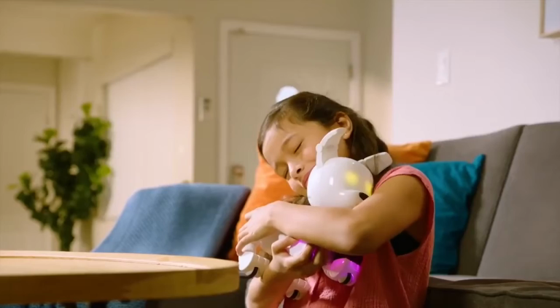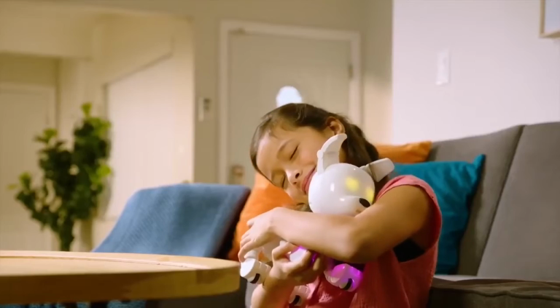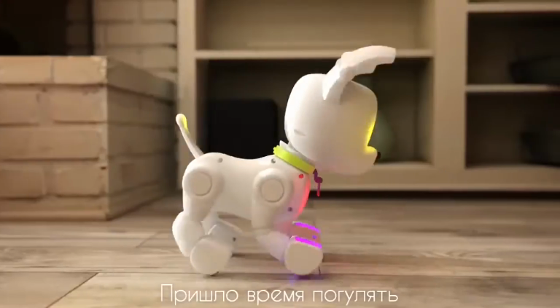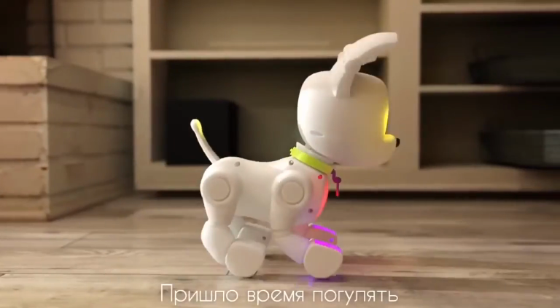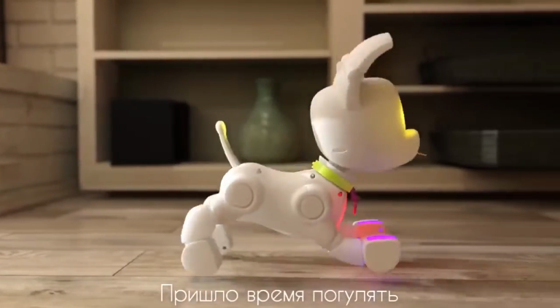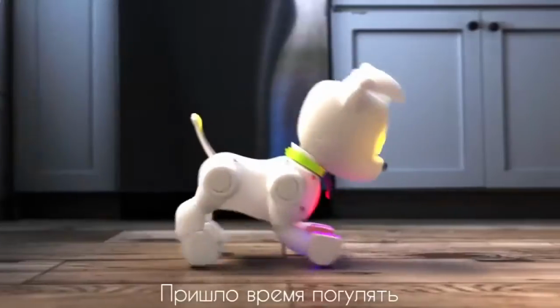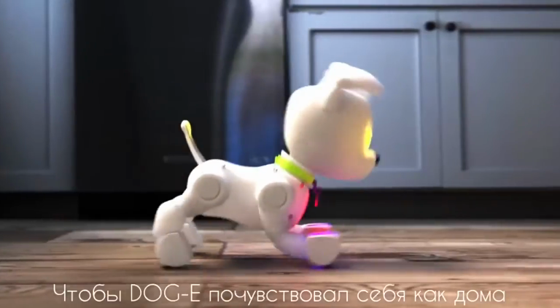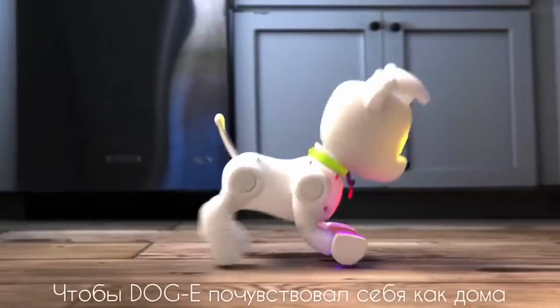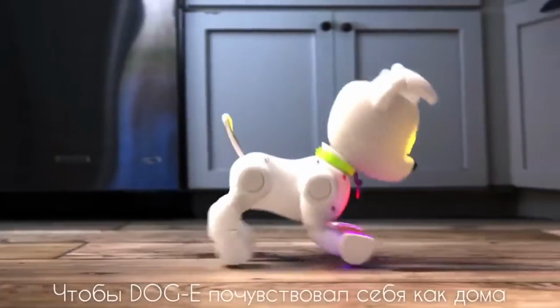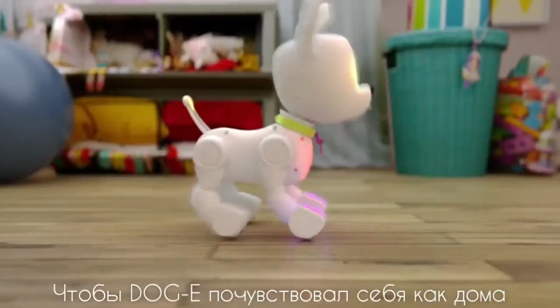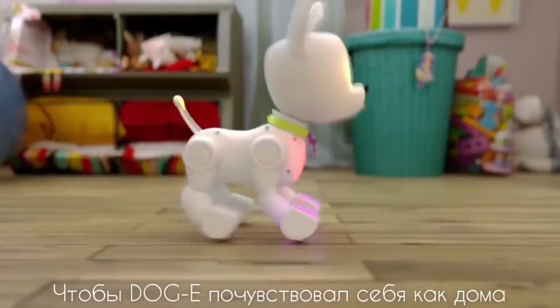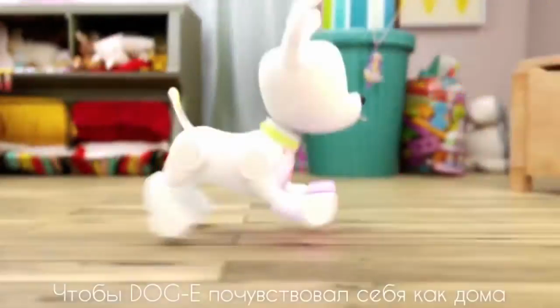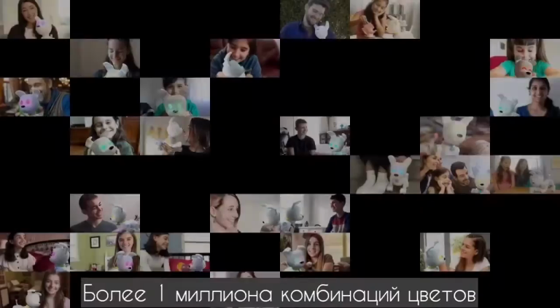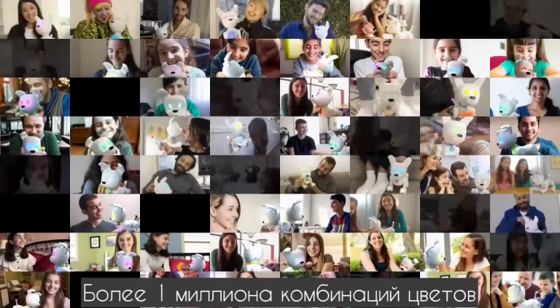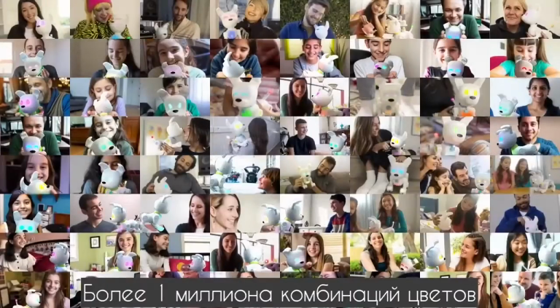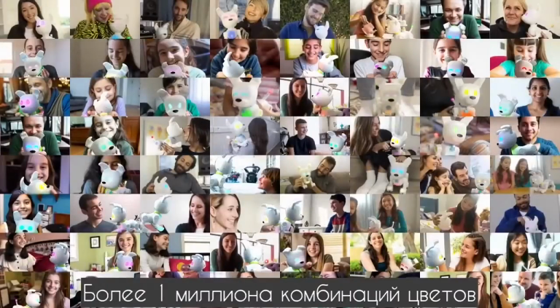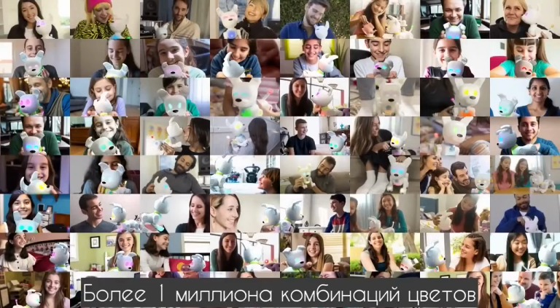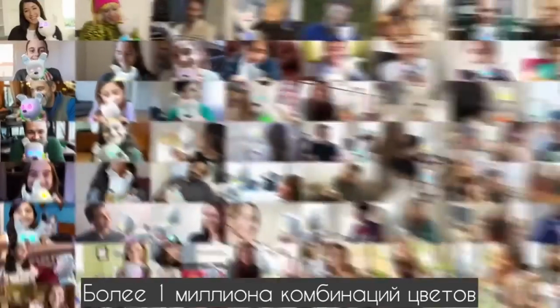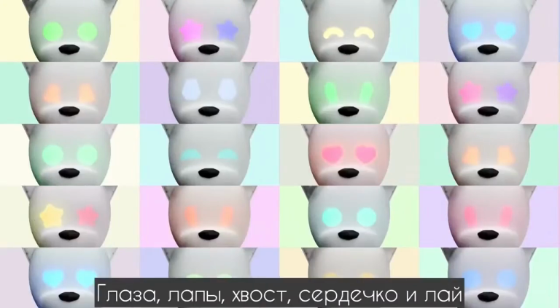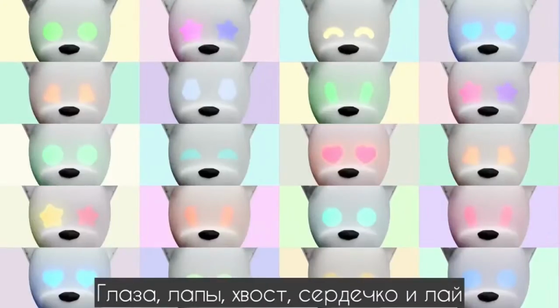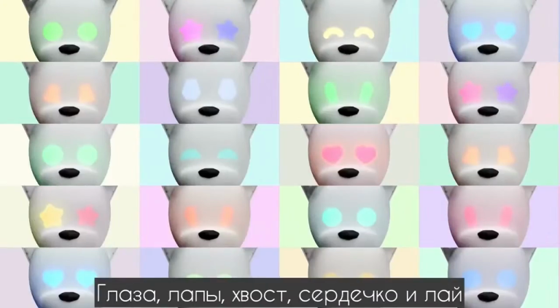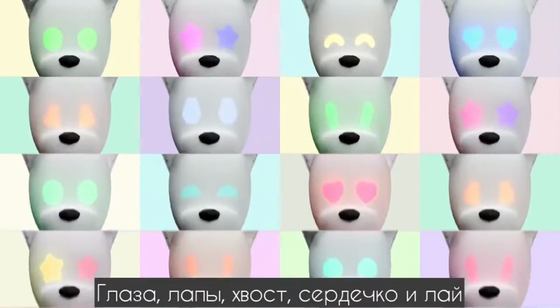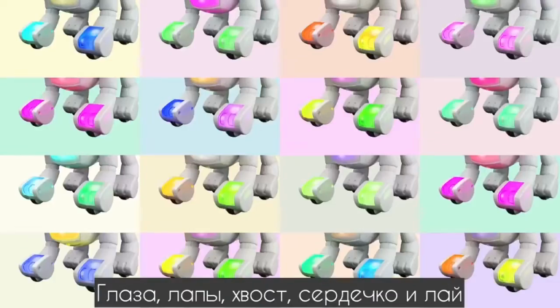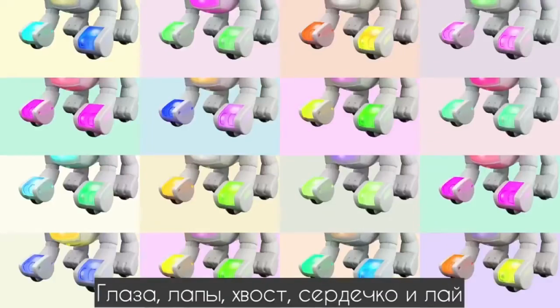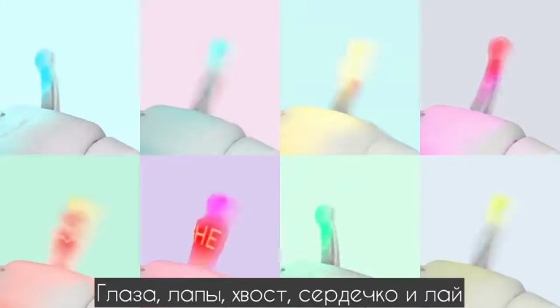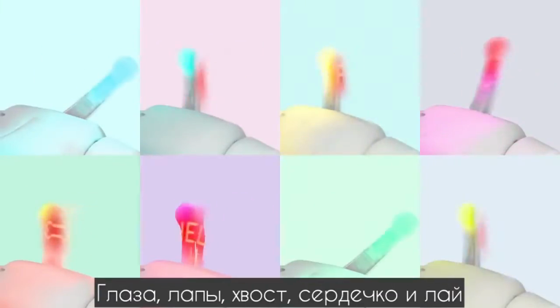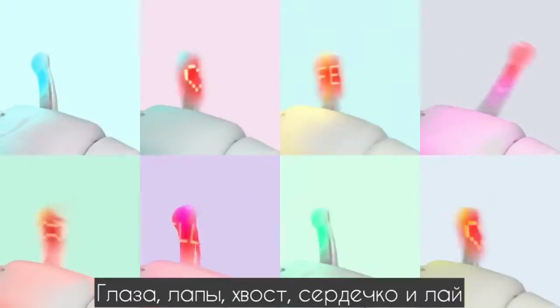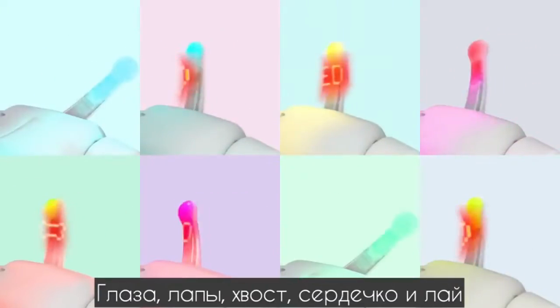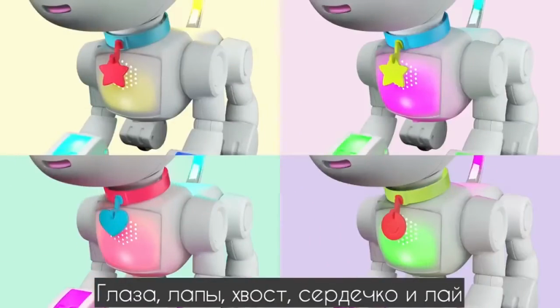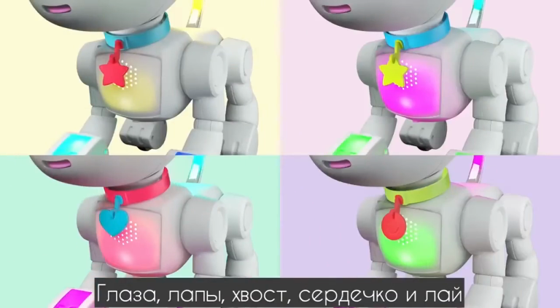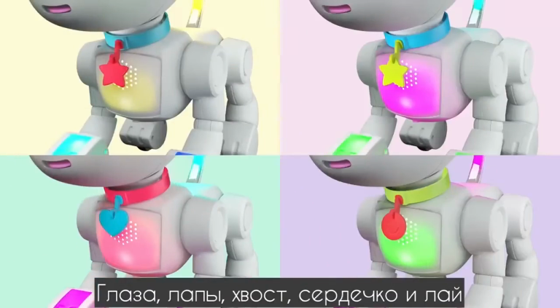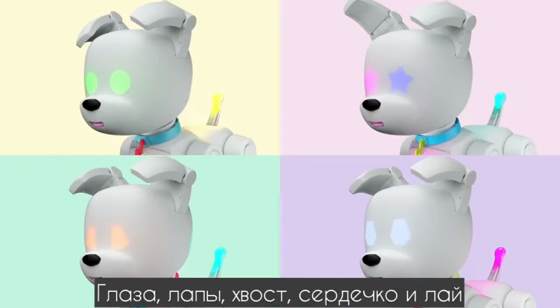Now it's time for a walk, so Doggy can see its new home. Over one million color combinations in its eyes, paws, tail, heart, and soul.